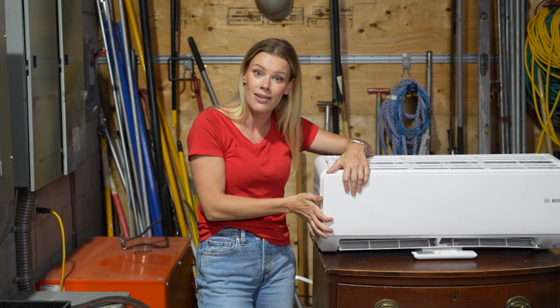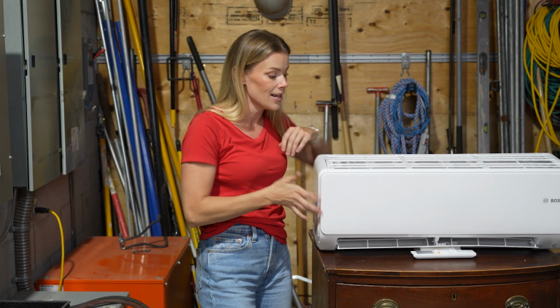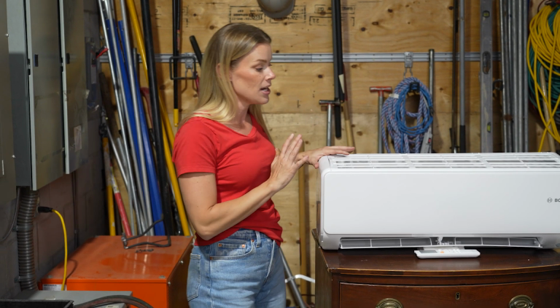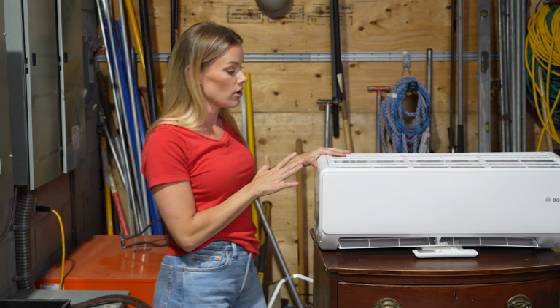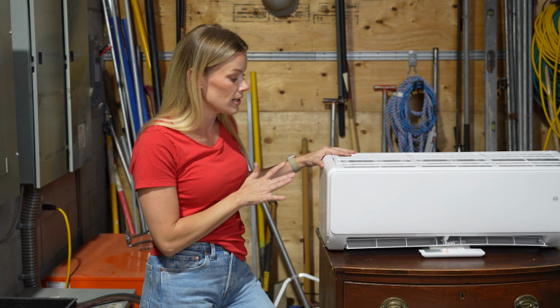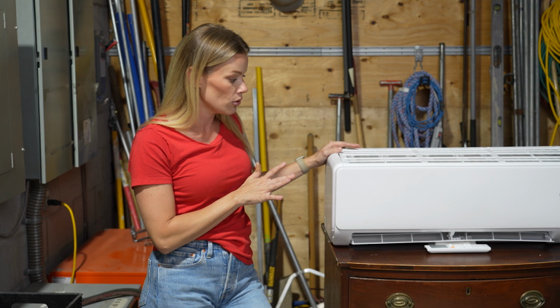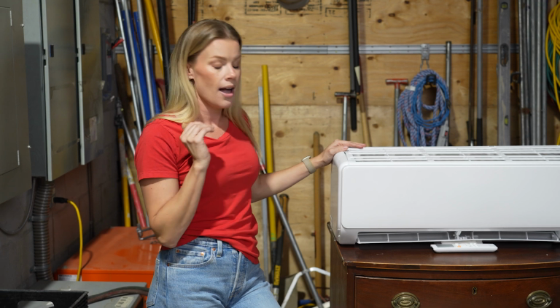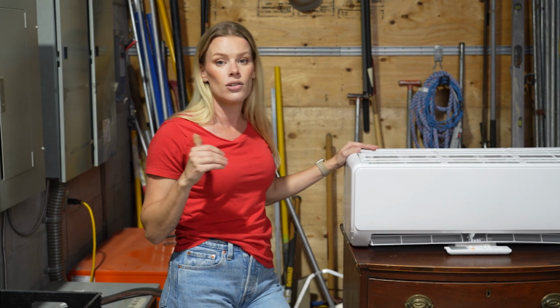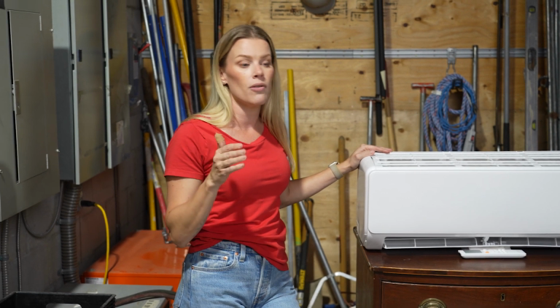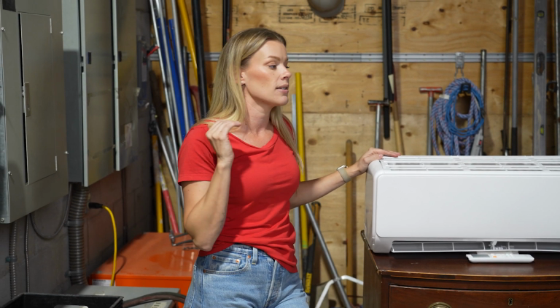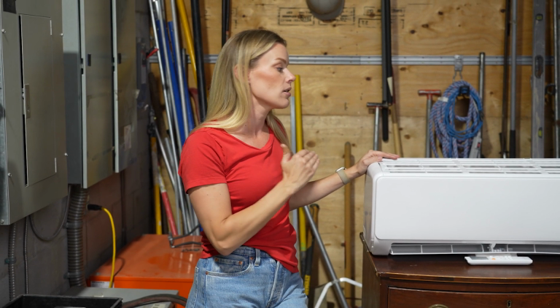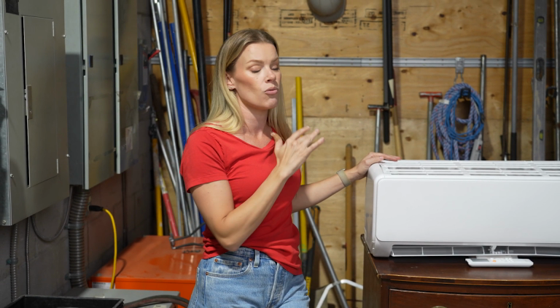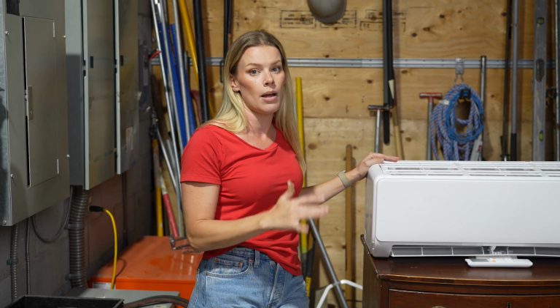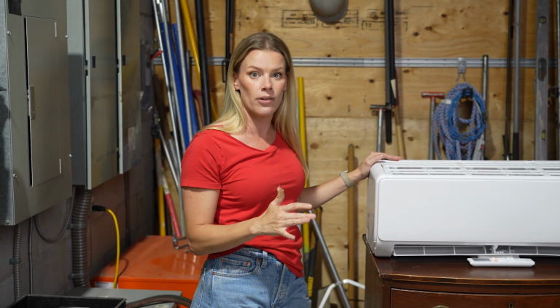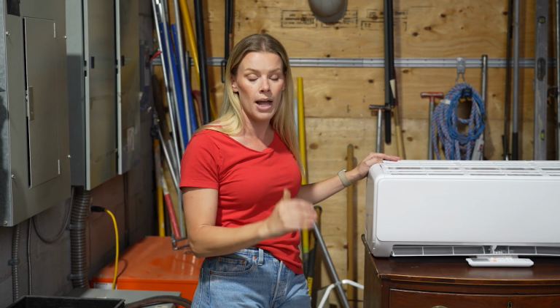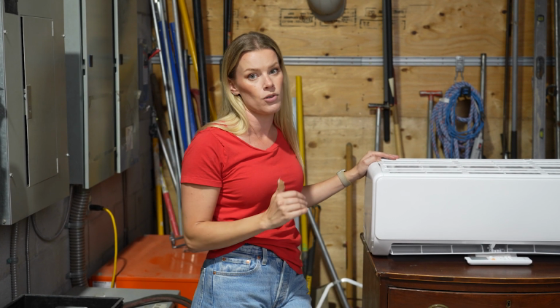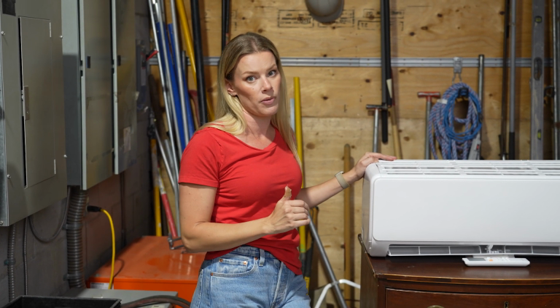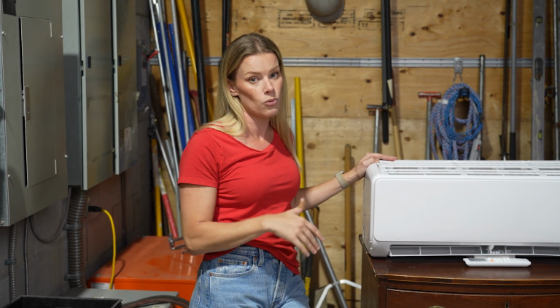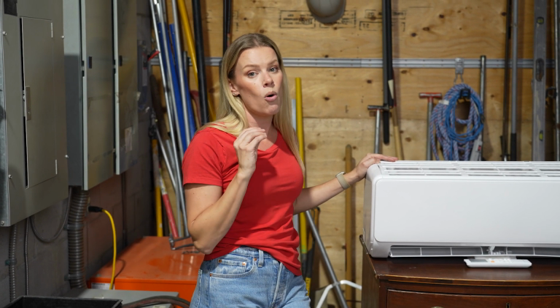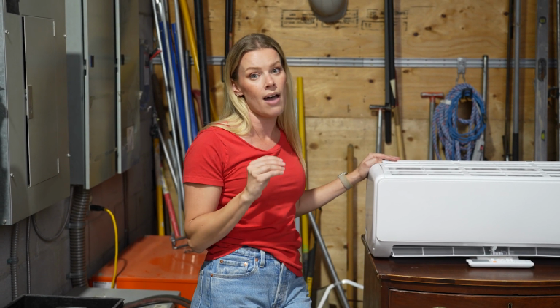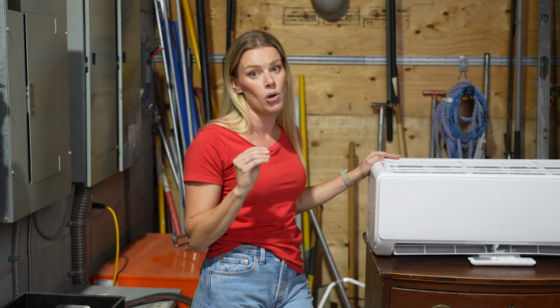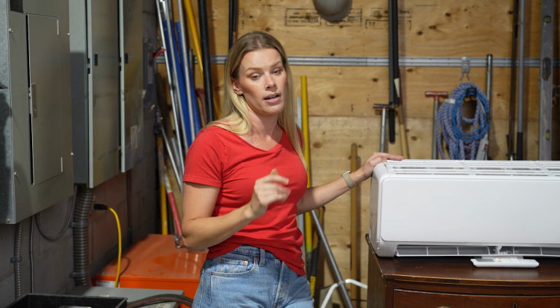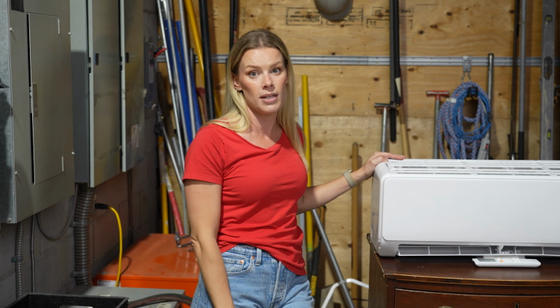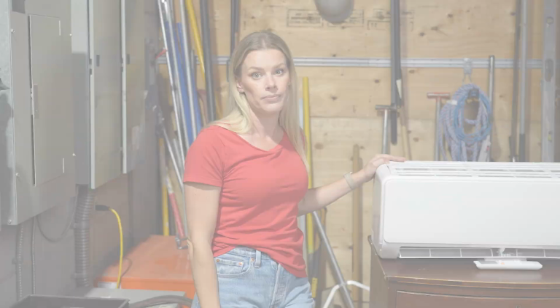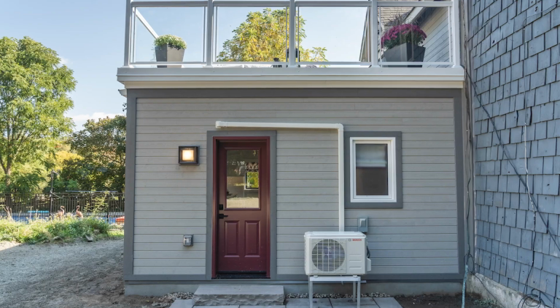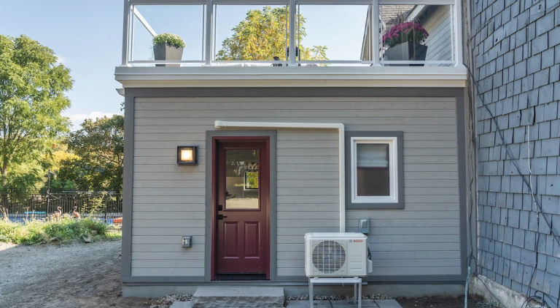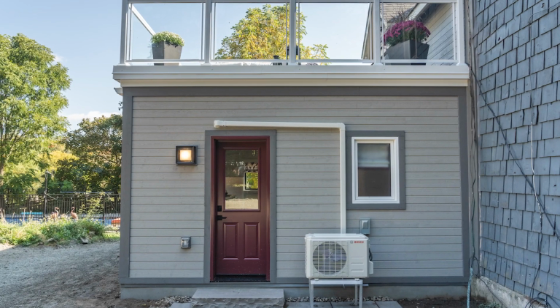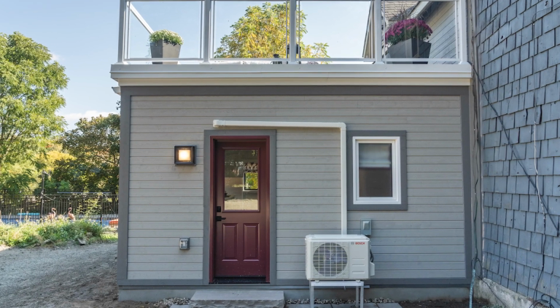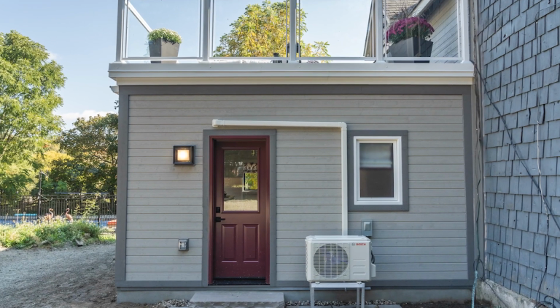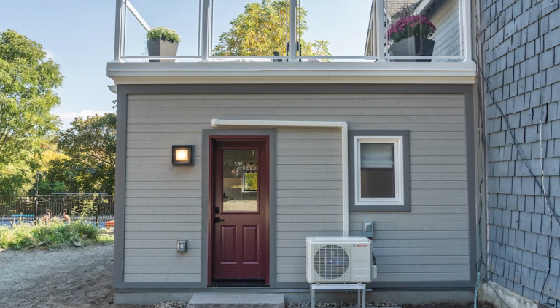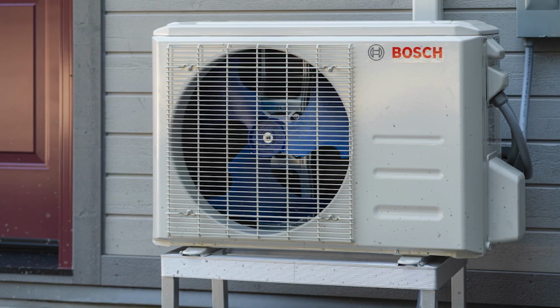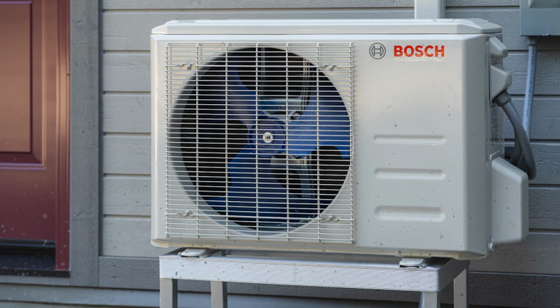This is actually Mike Holmes's unit right here — I'm putting my fingerprints all over it, he's going to love that. He's installing this in his sunroom and it's going to be perfect because it's always going to be a great temperature for him, and he doesn't have to worry about ductwork or having bulky equipment in any of the space.